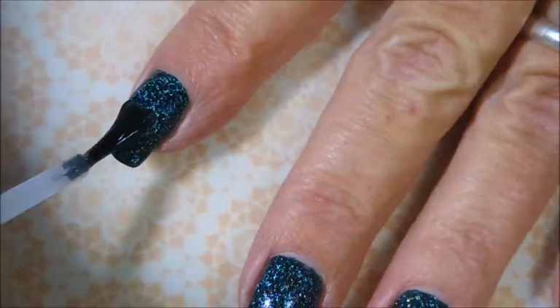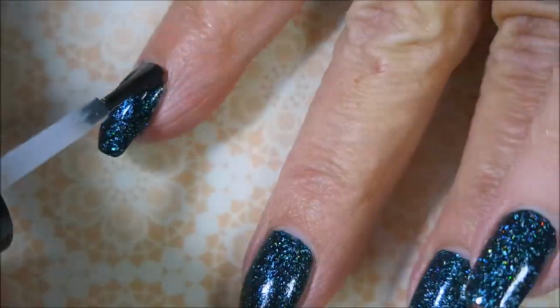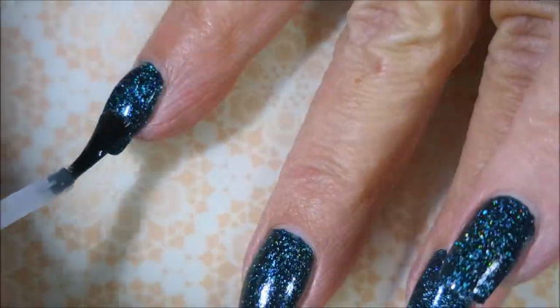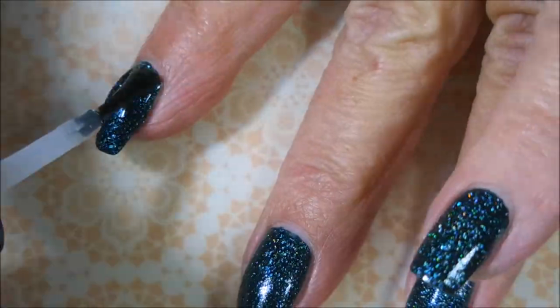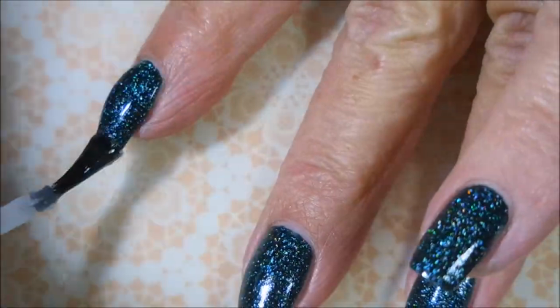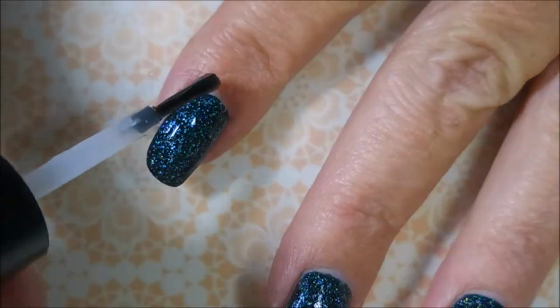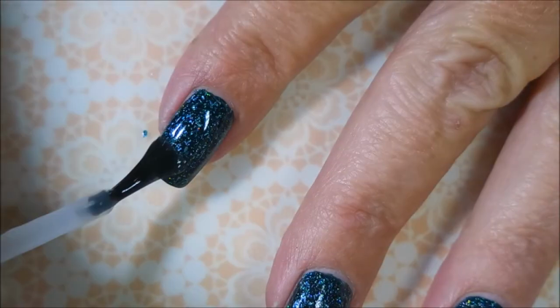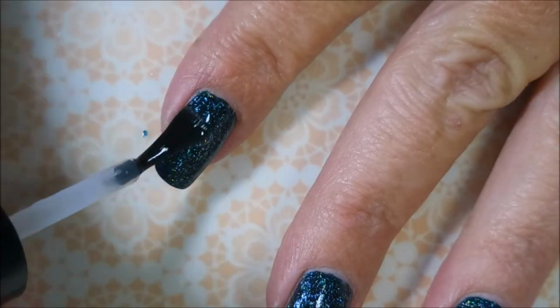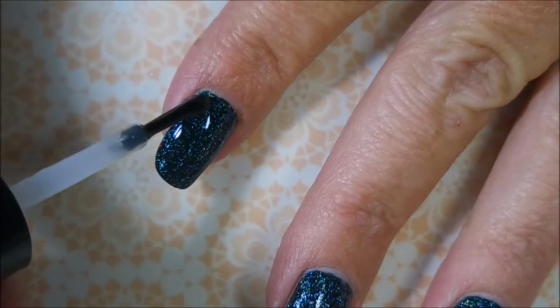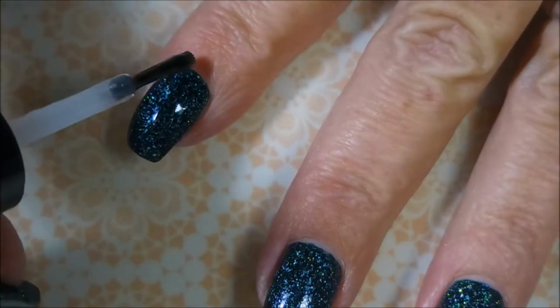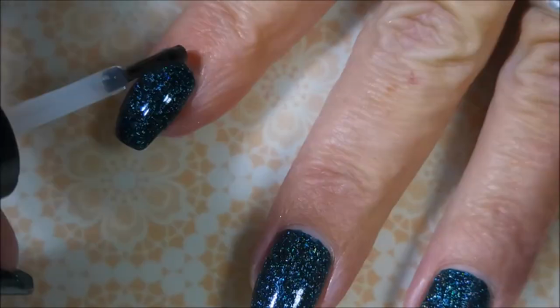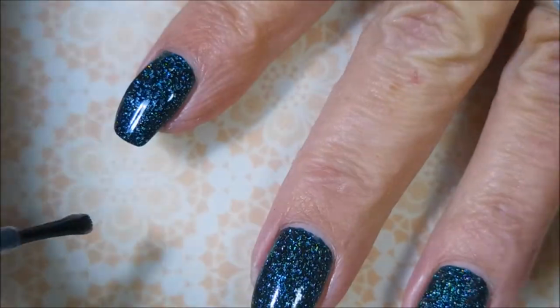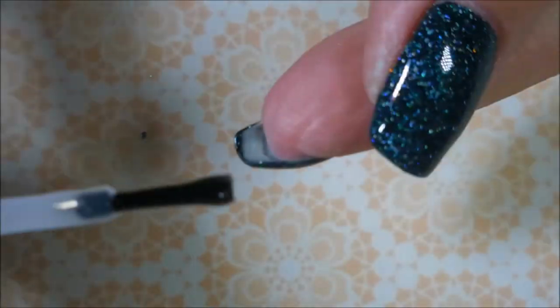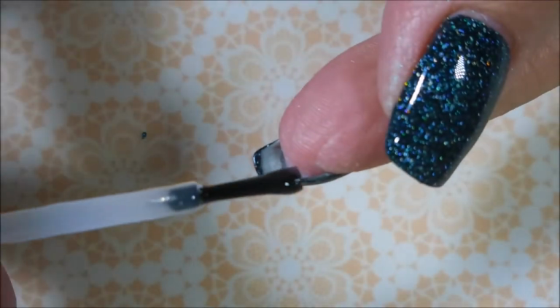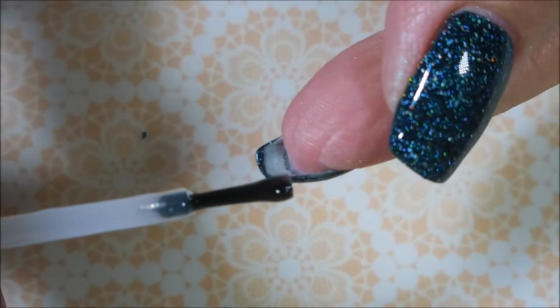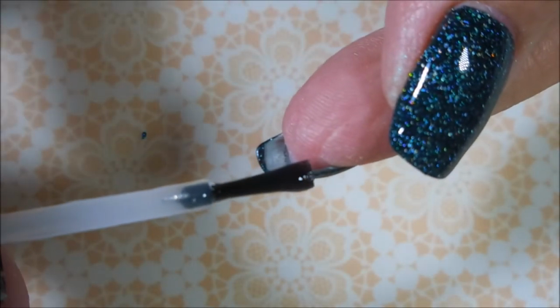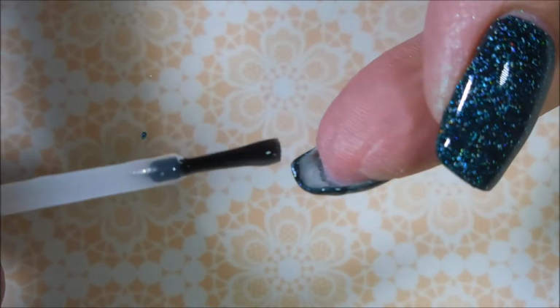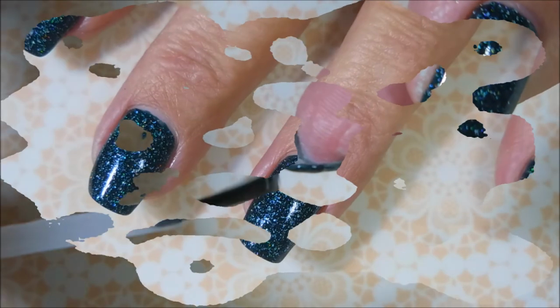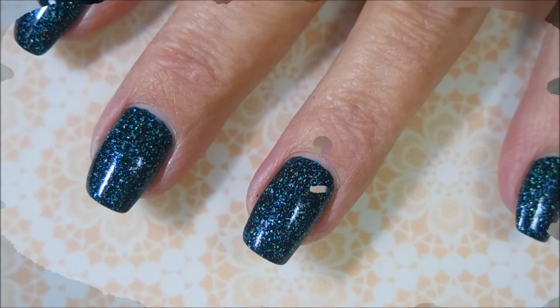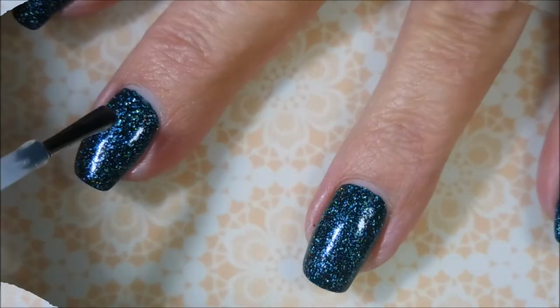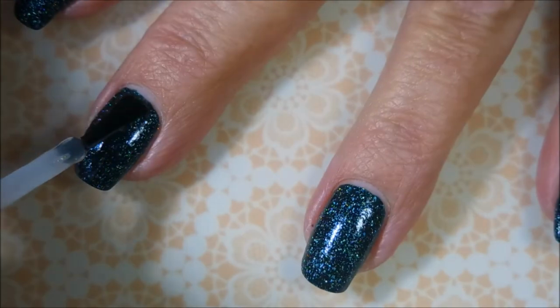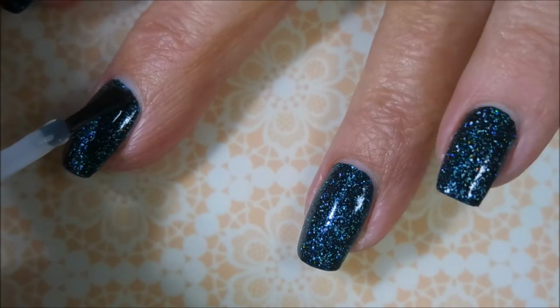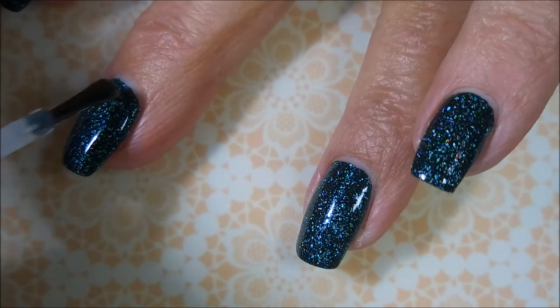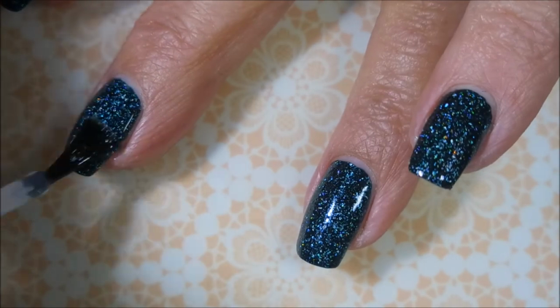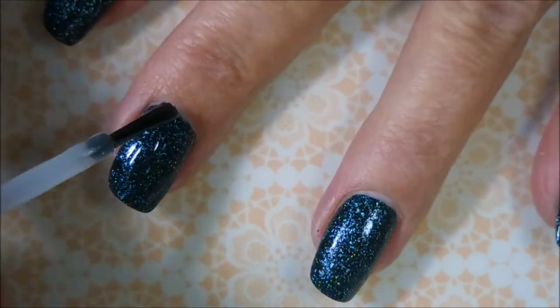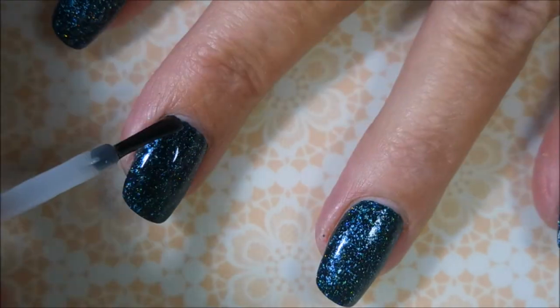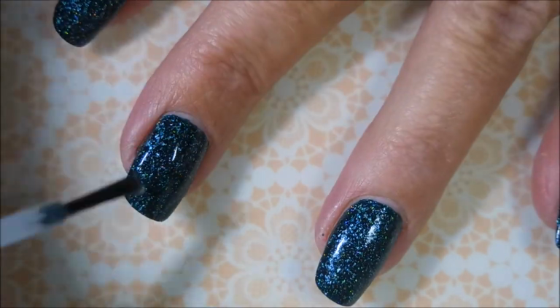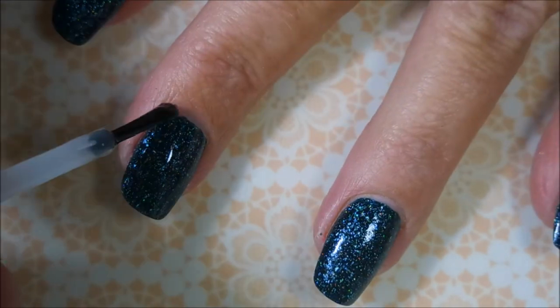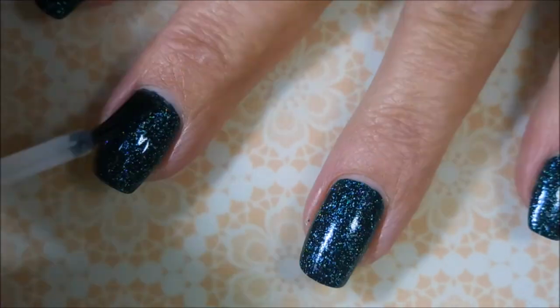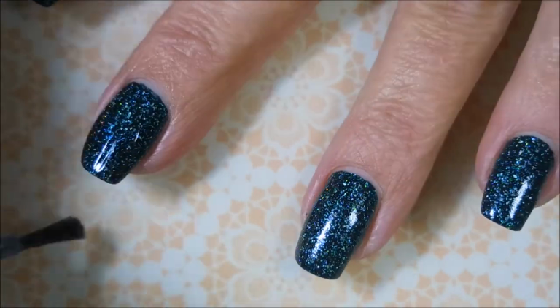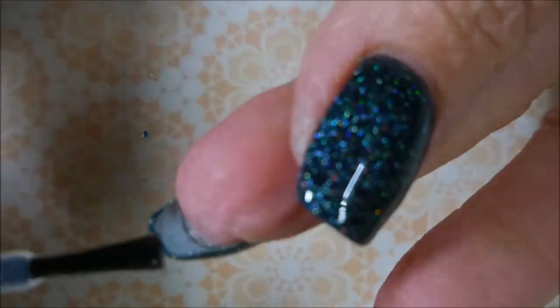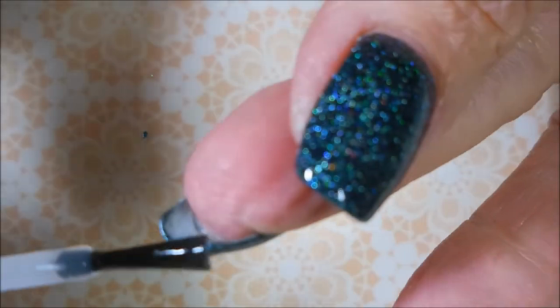So I'm going to go in and top this off with some Posh Top Coat and get it to dry down. I love that glossy top coat over all that hollowness. It's just so pretty. And I could have totally worn it like this. Oh, my goodness.